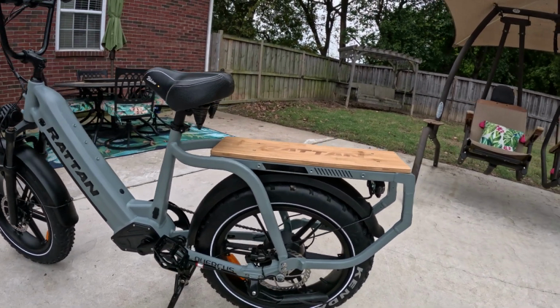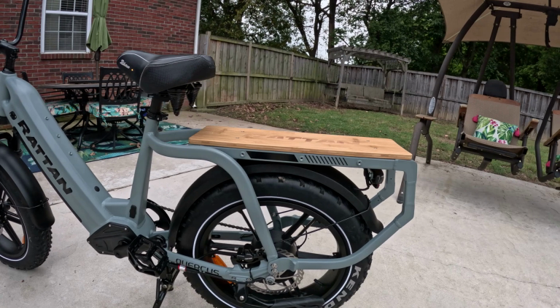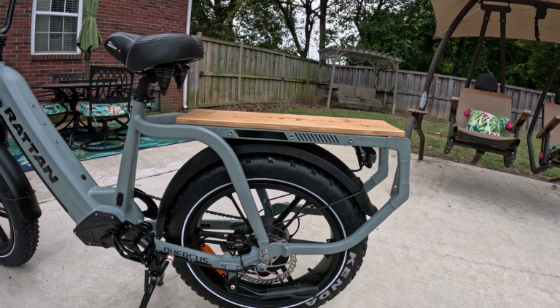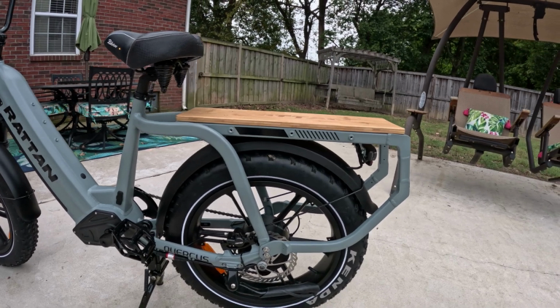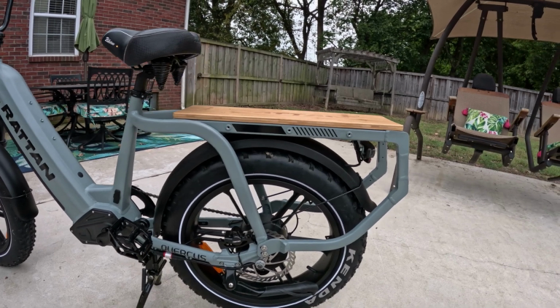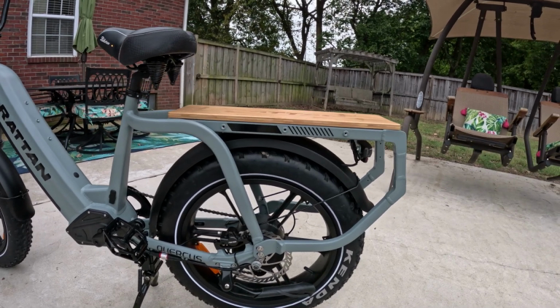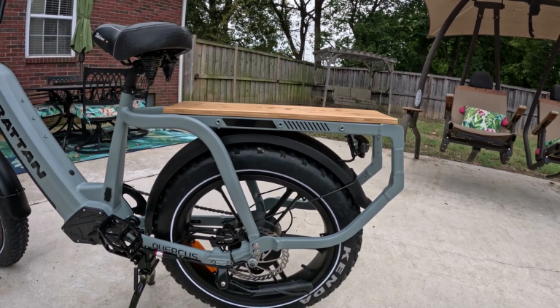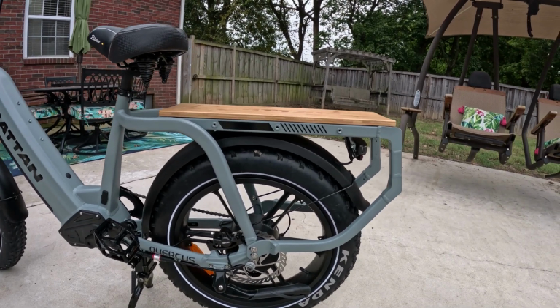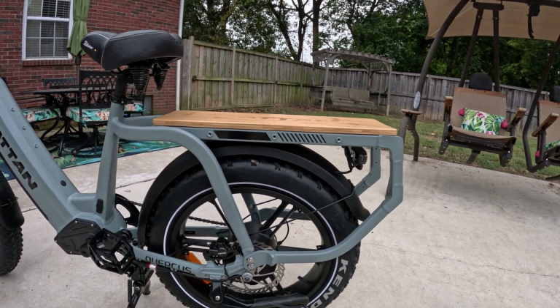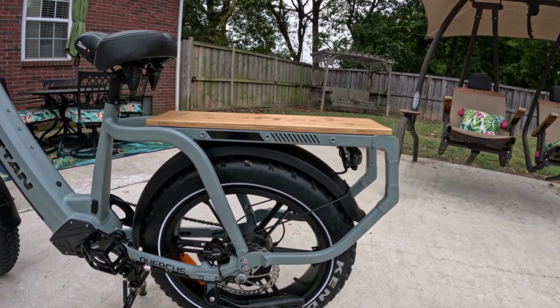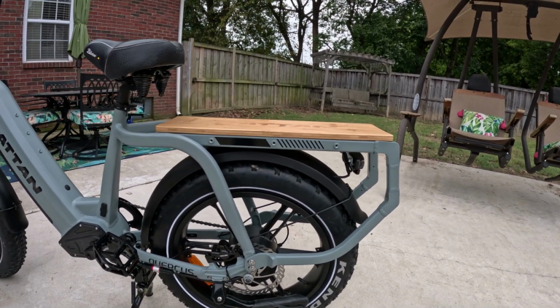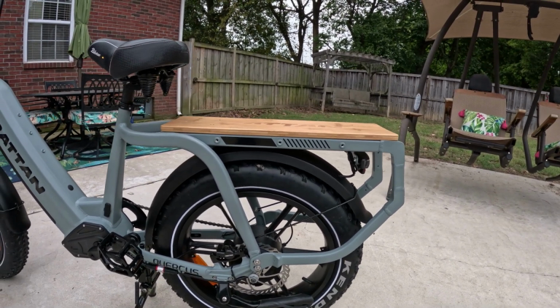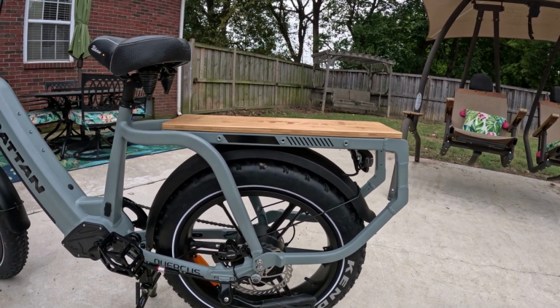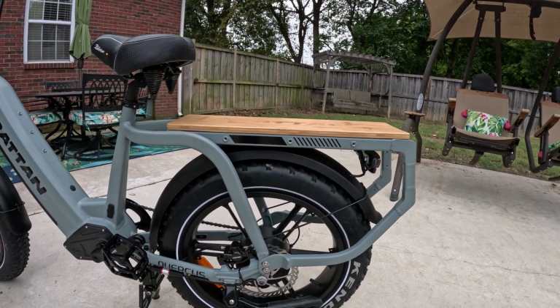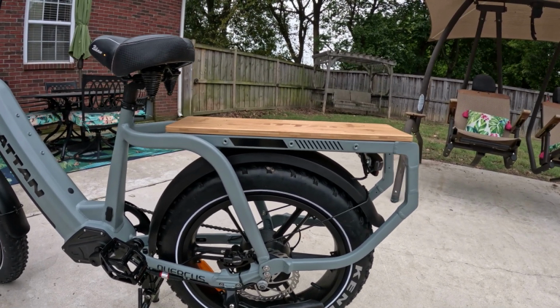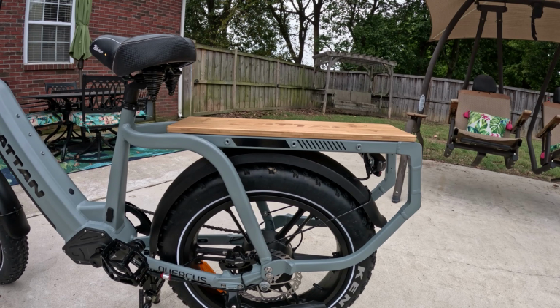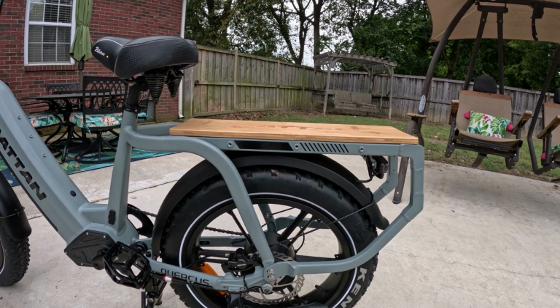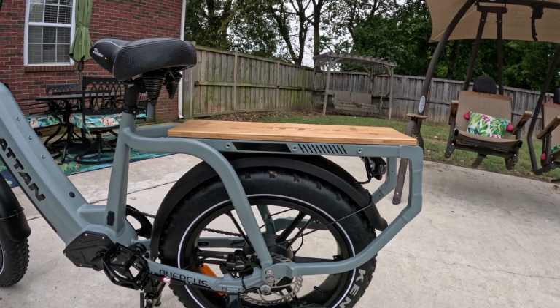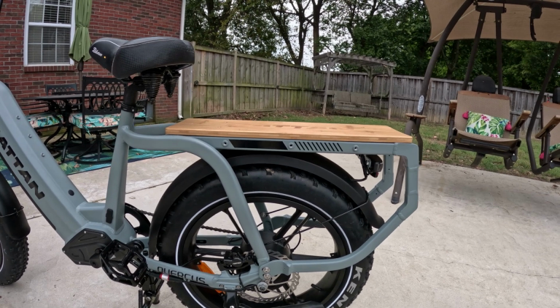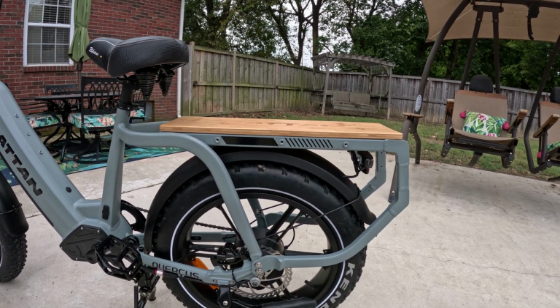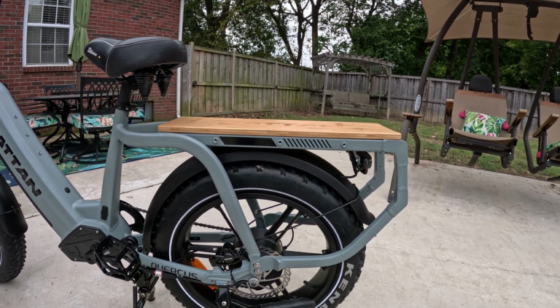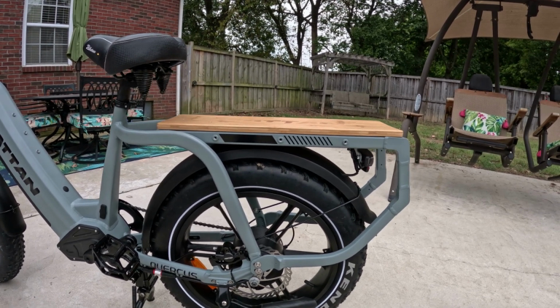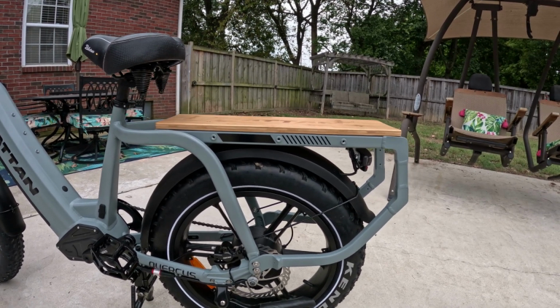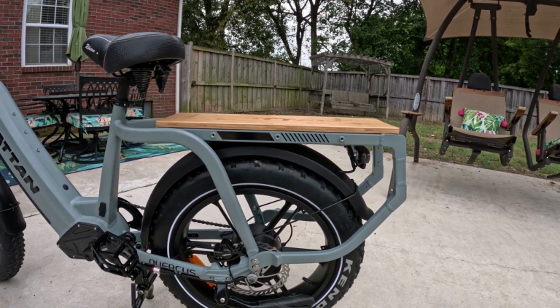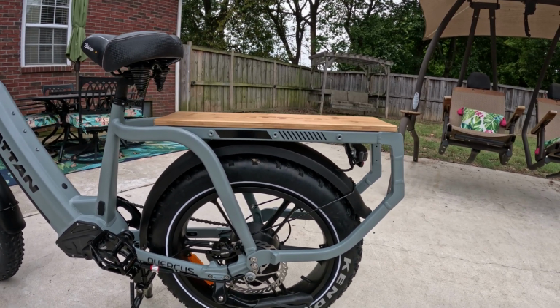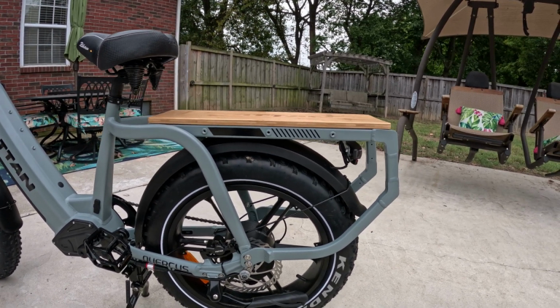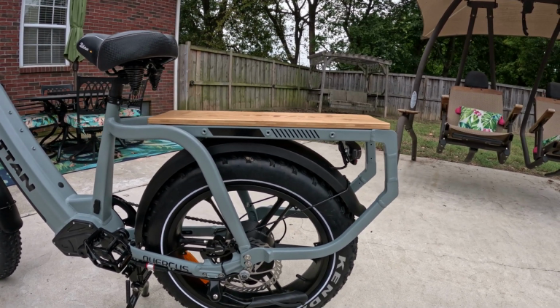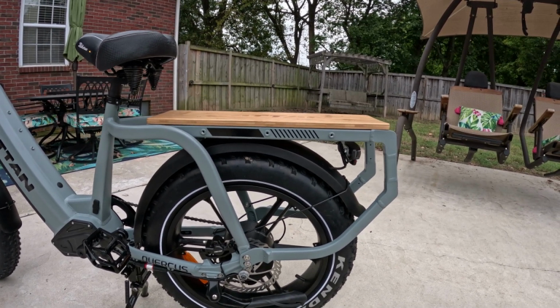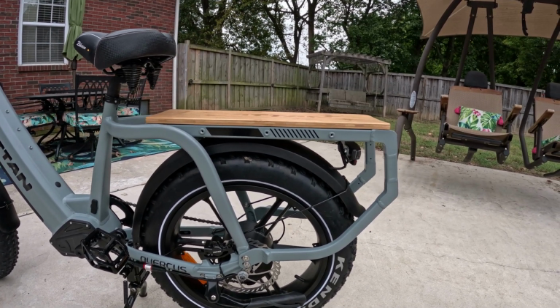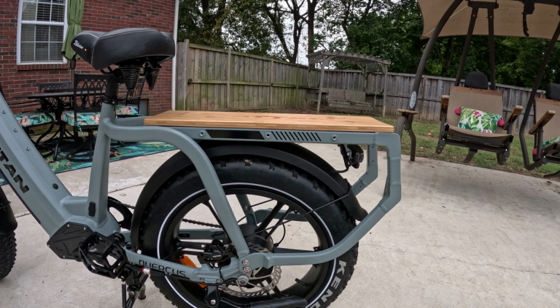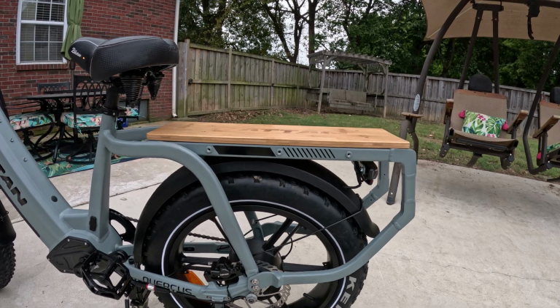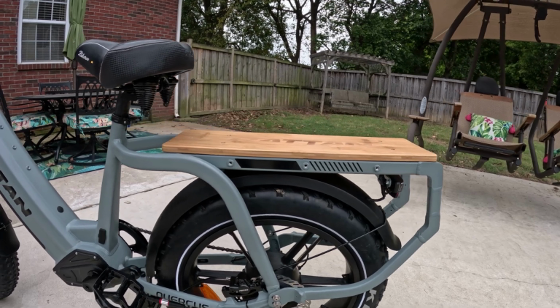Look at the massive size of that cargo rack — and it is solid too. It's not one of those flimsy metal racks with little metal legs that most of the time come bent in shipping. No, that is one solid piece of metal.